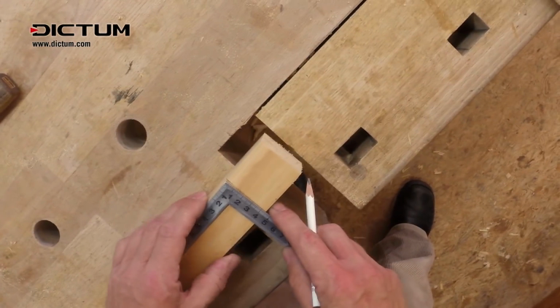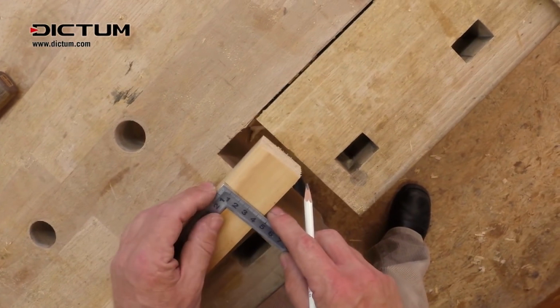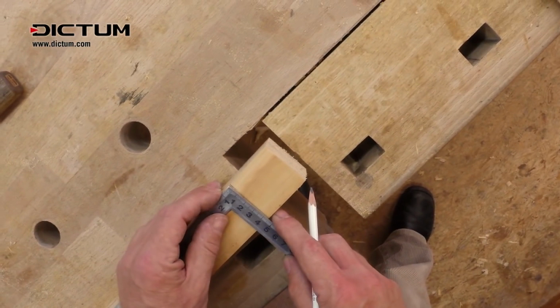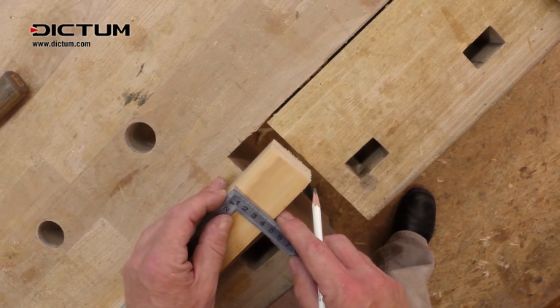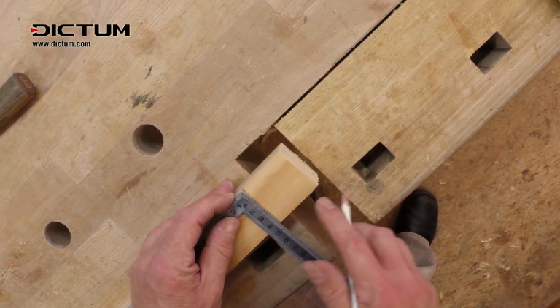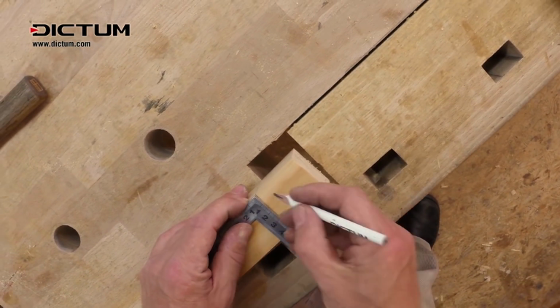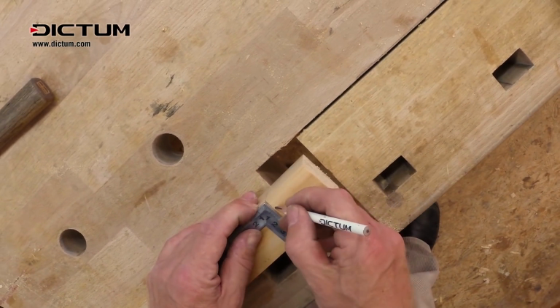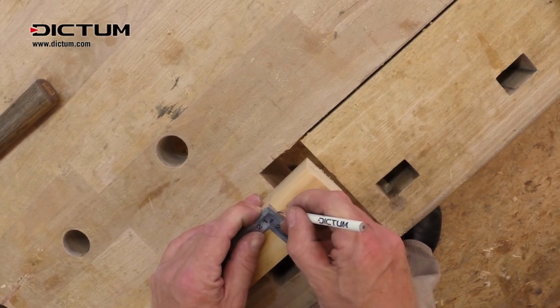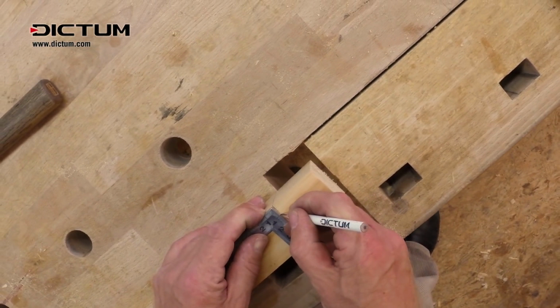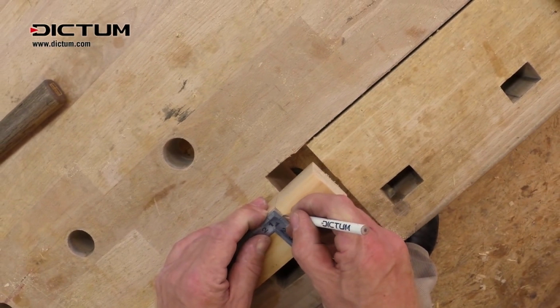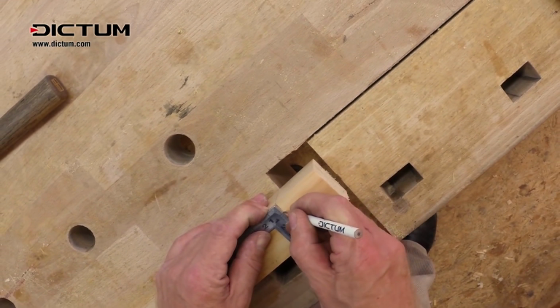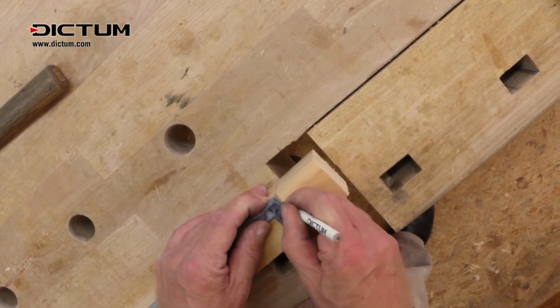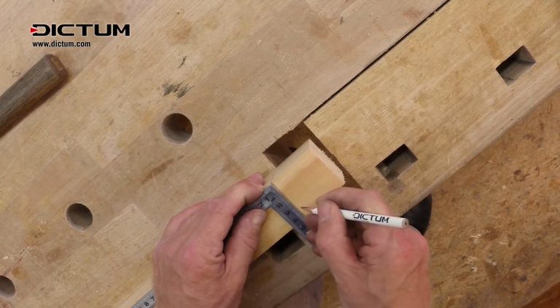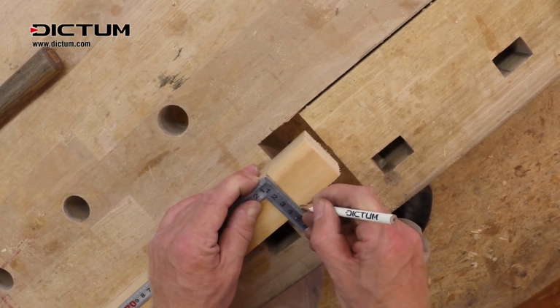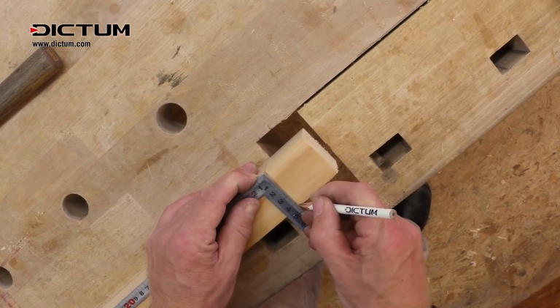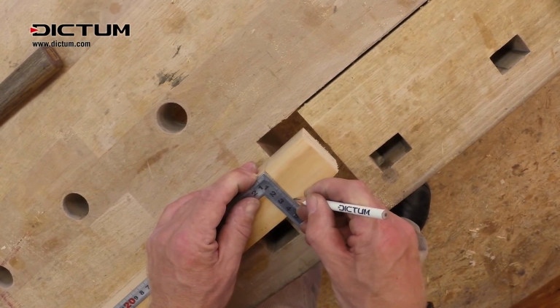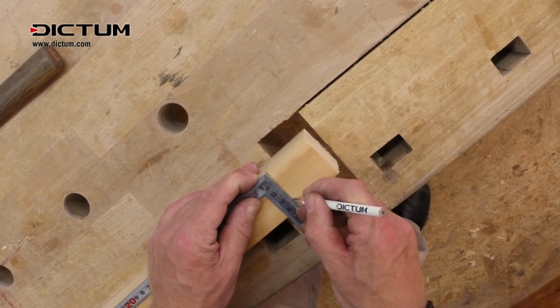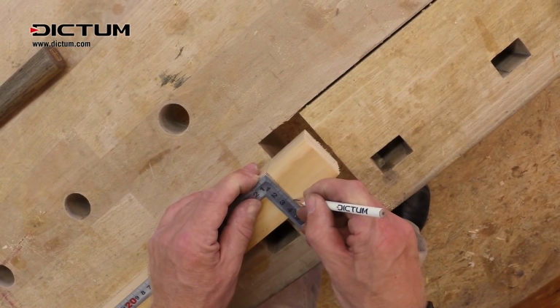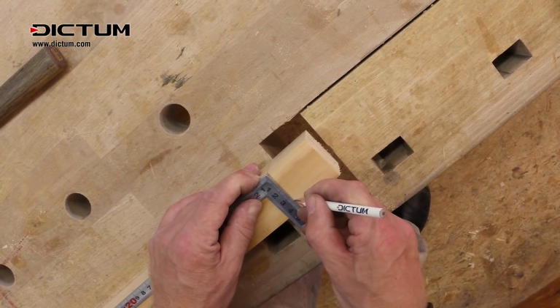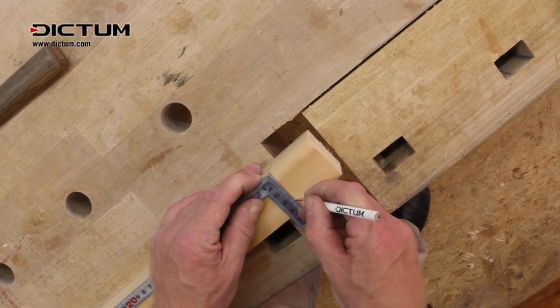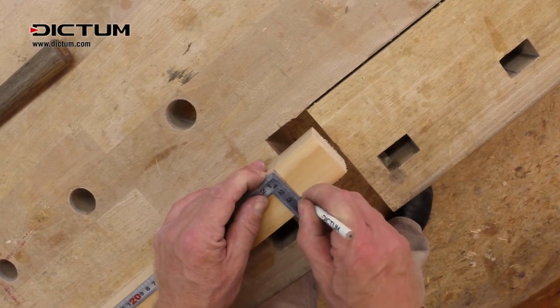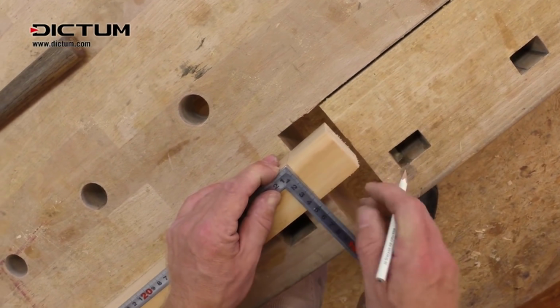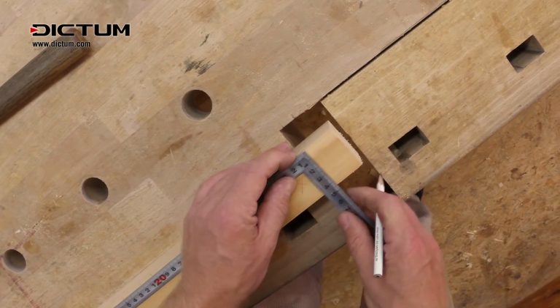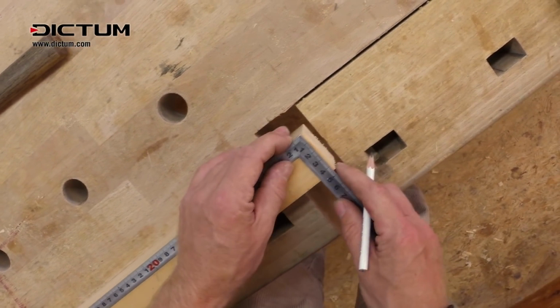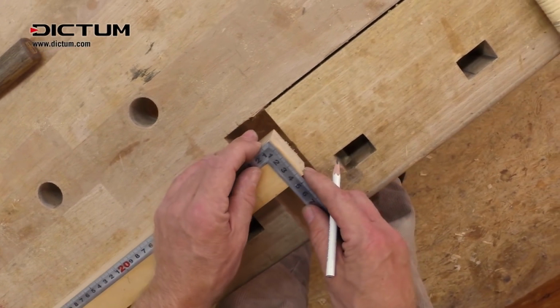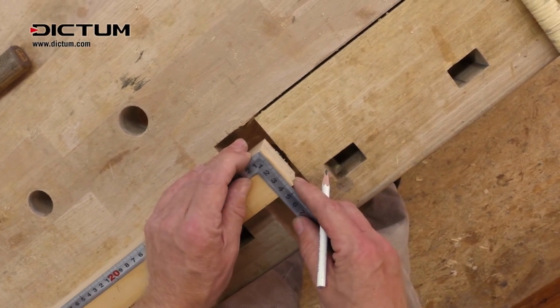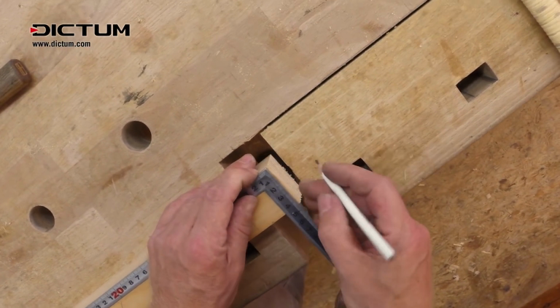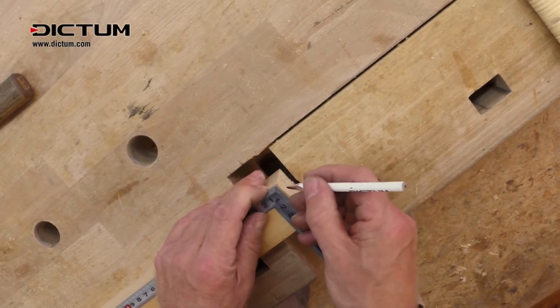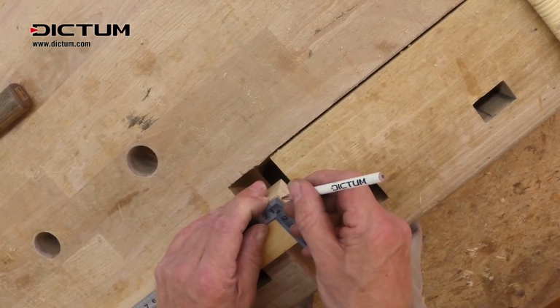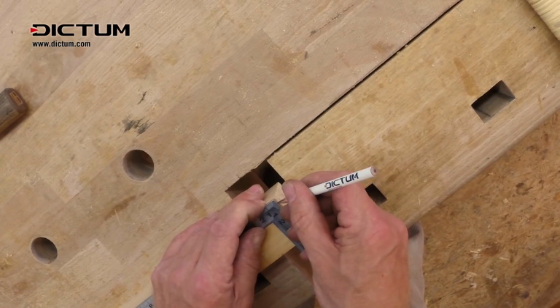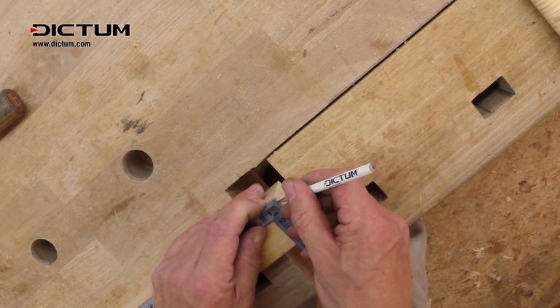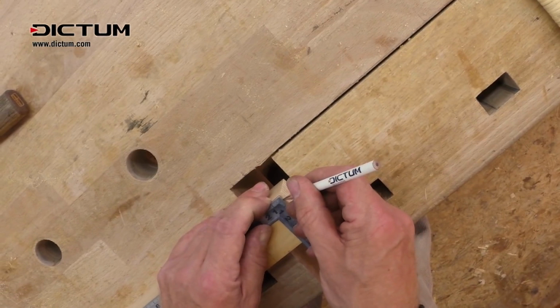The top dovetail must be marked on both sides. On the inside, 10 millimeters less than the width of the wood. And on the outside, 5 millimeters less.